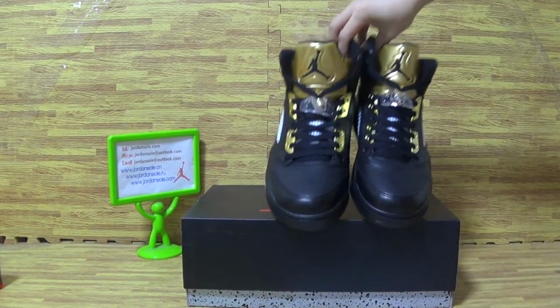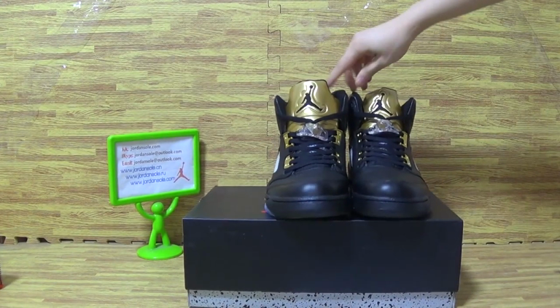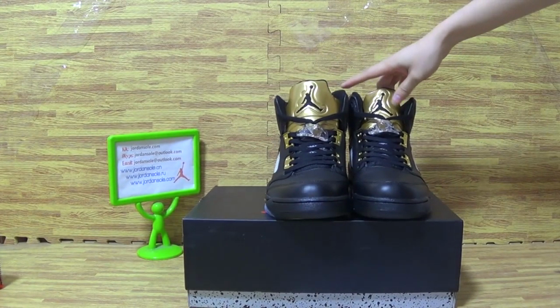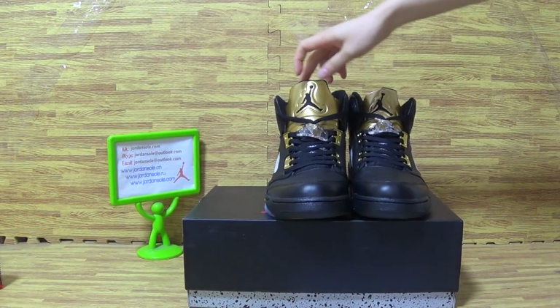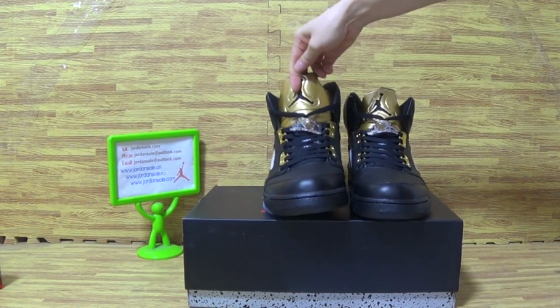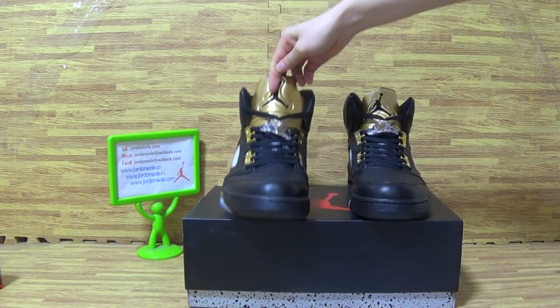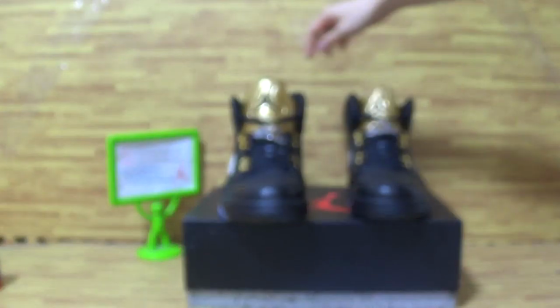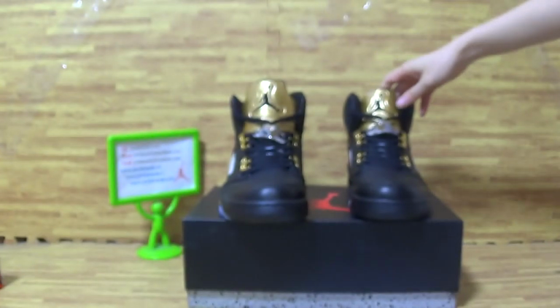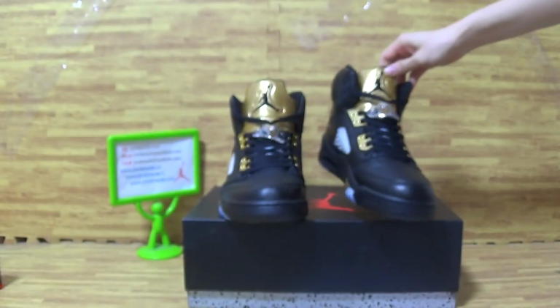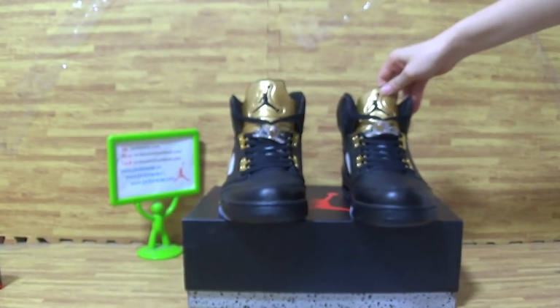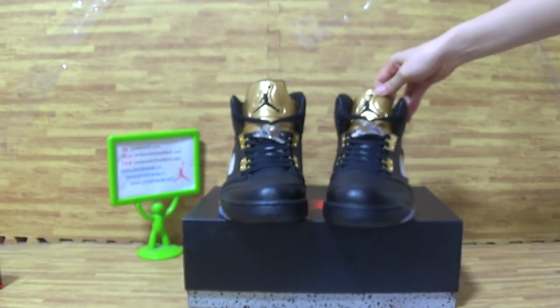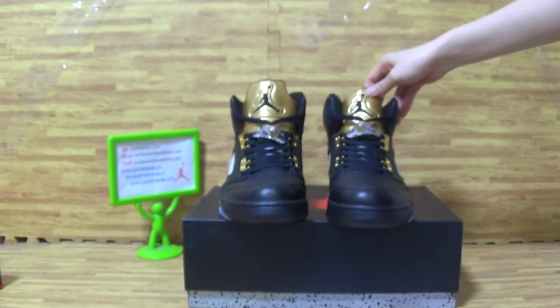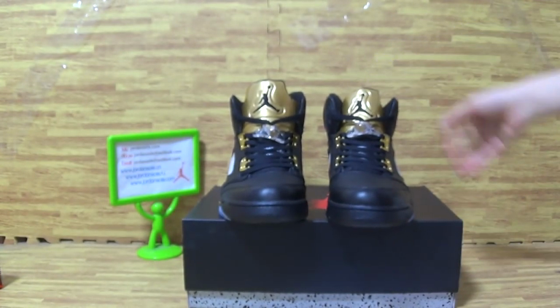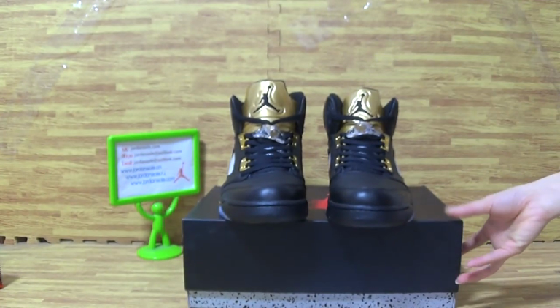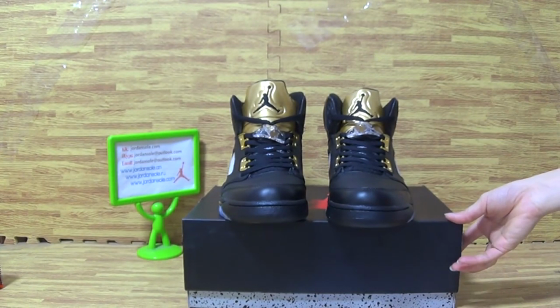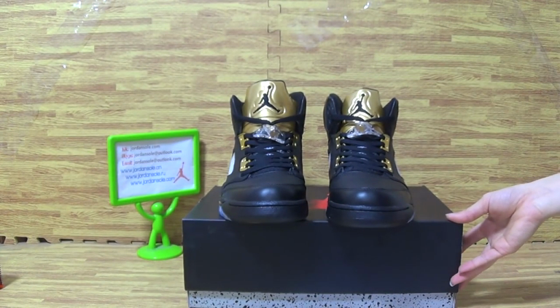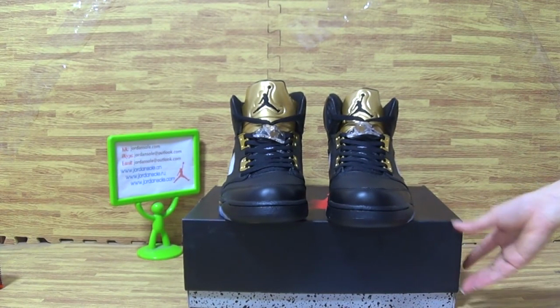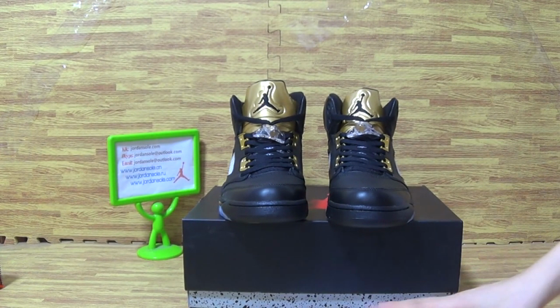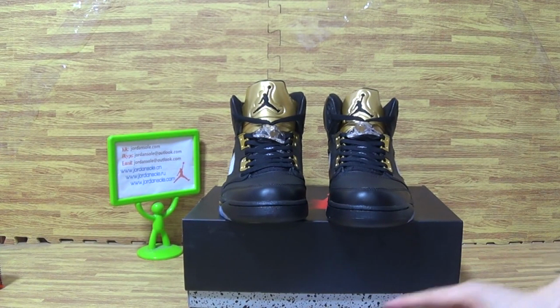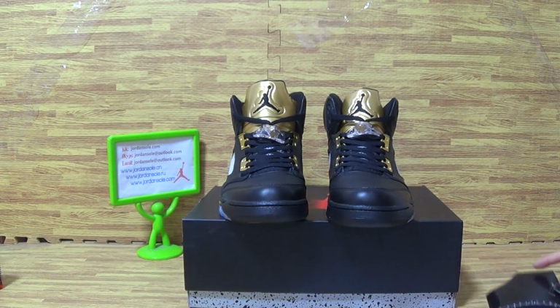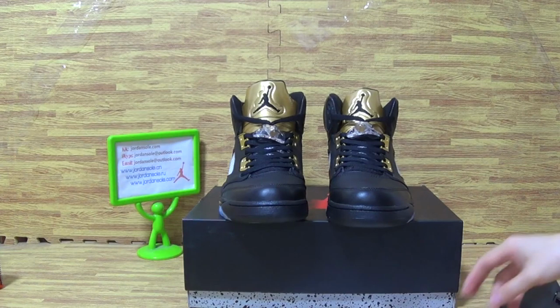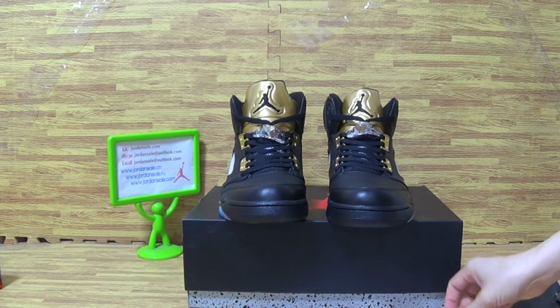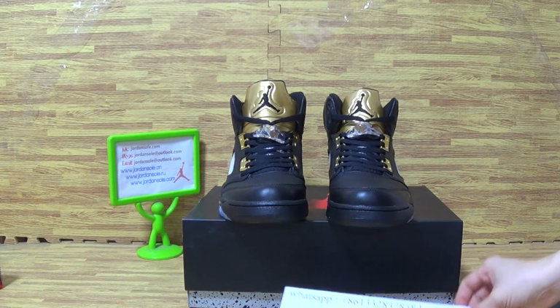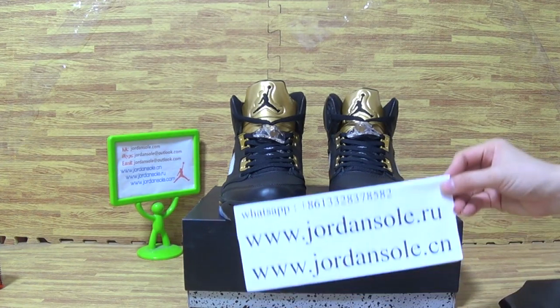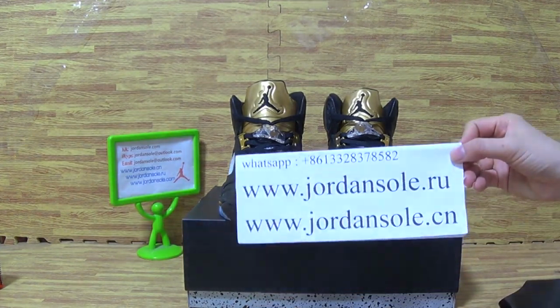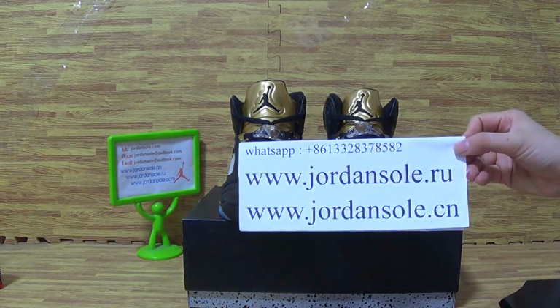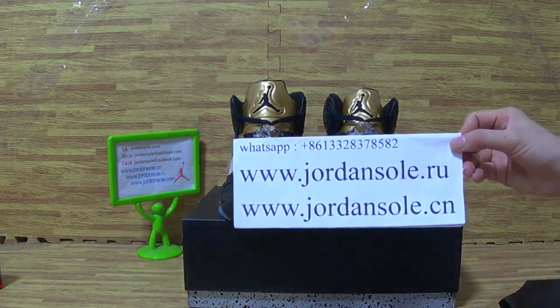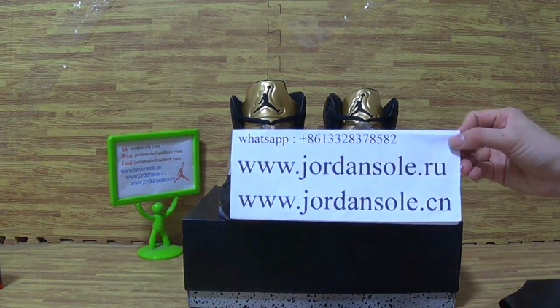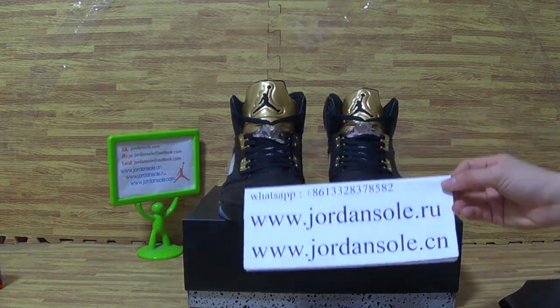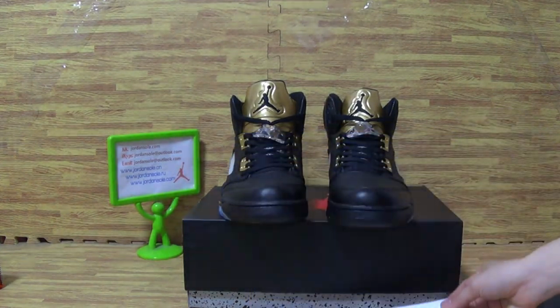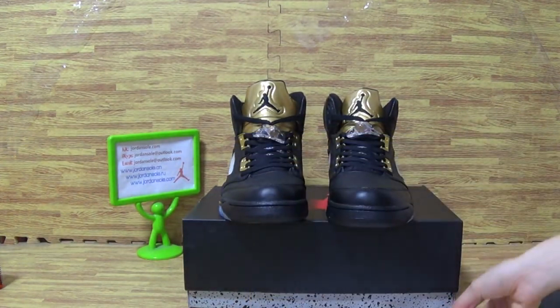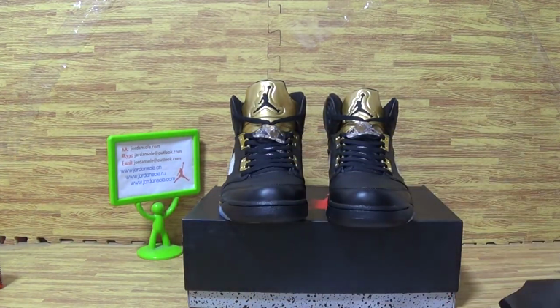If you like it, please contact me or place an order on the website directly from Jordan Solo. Bye bye!